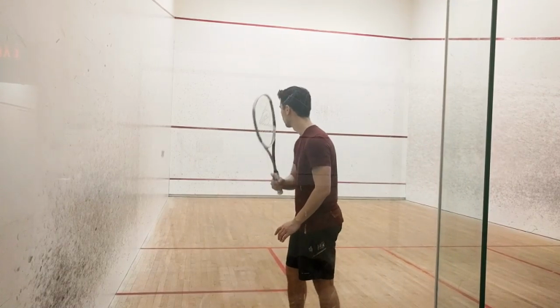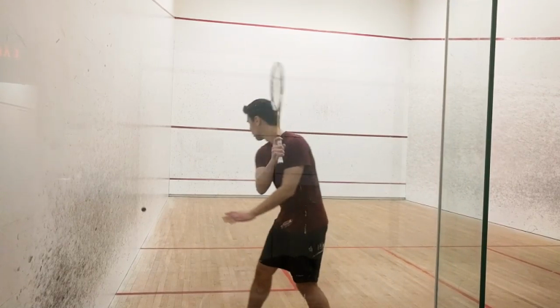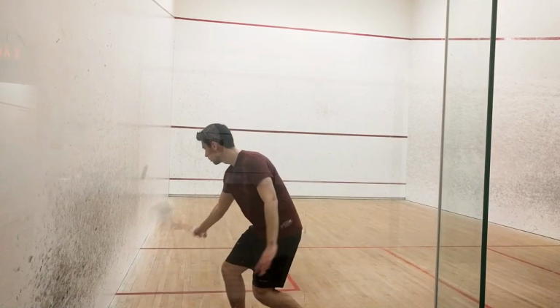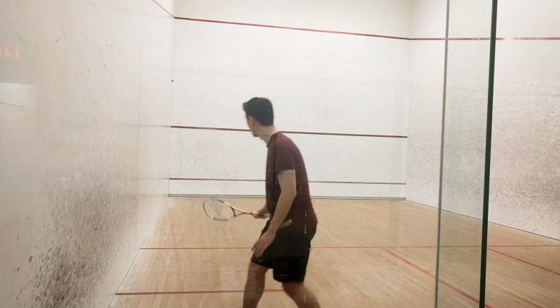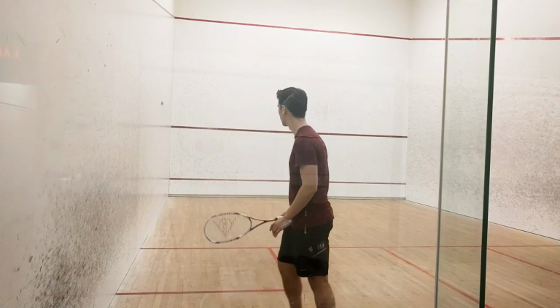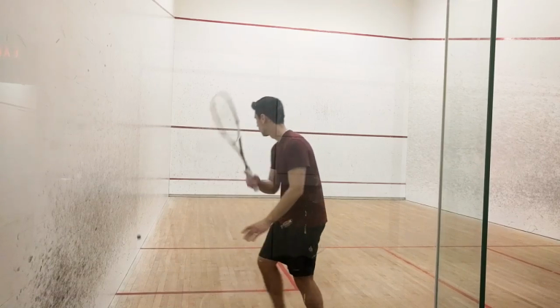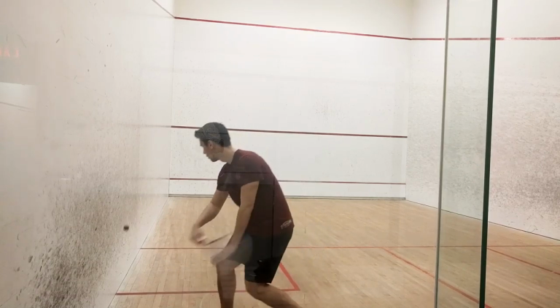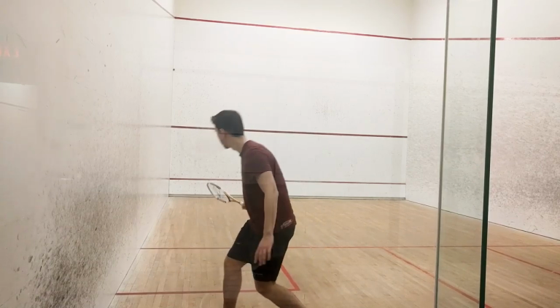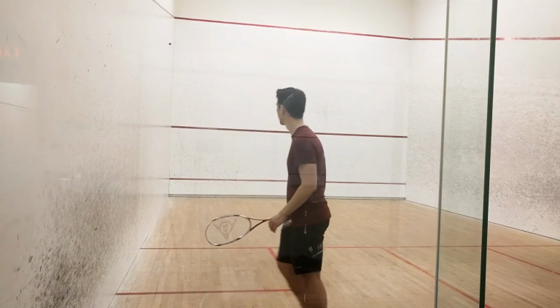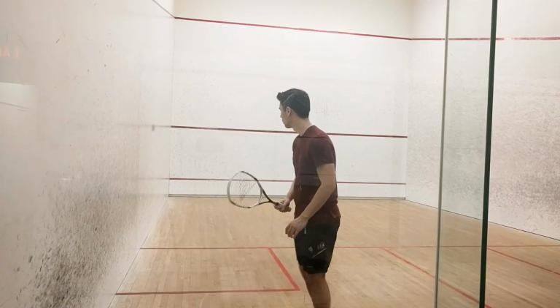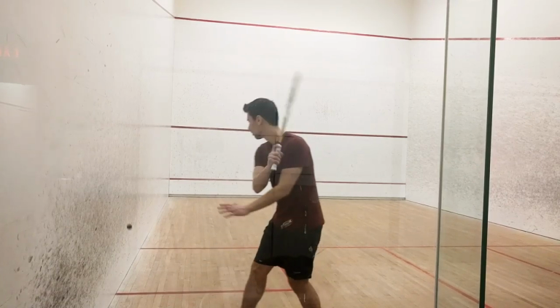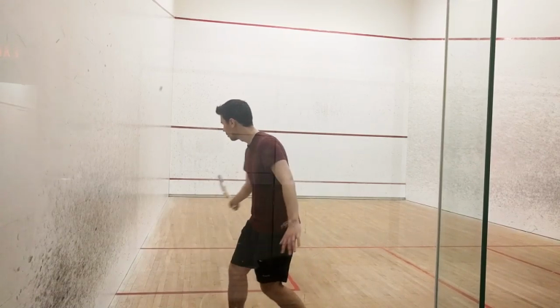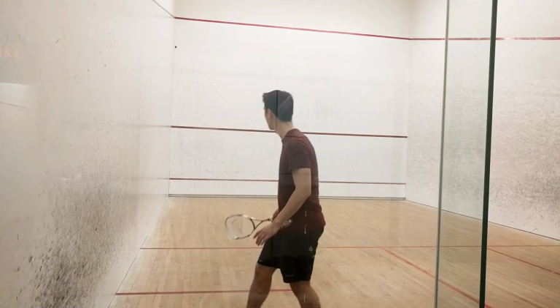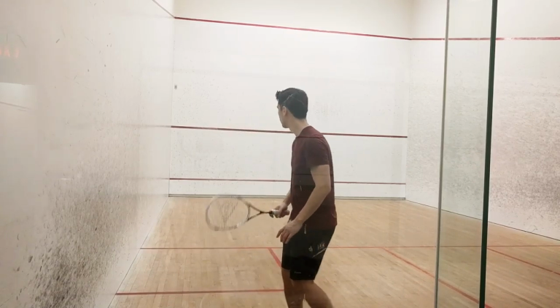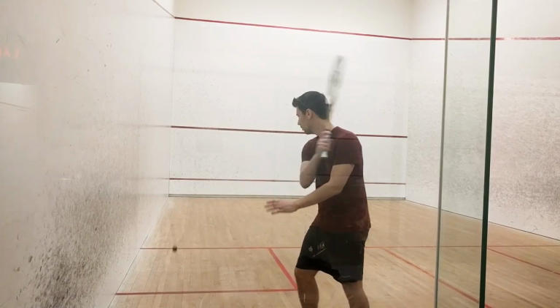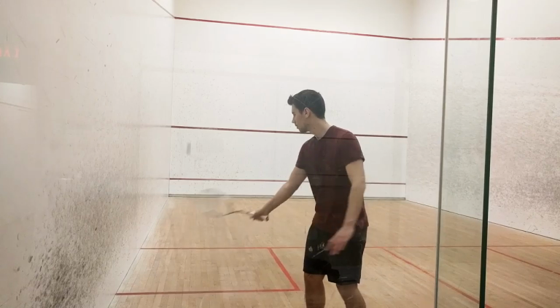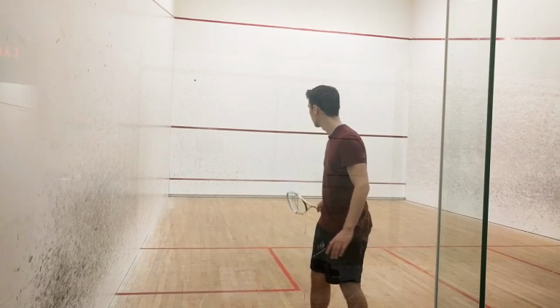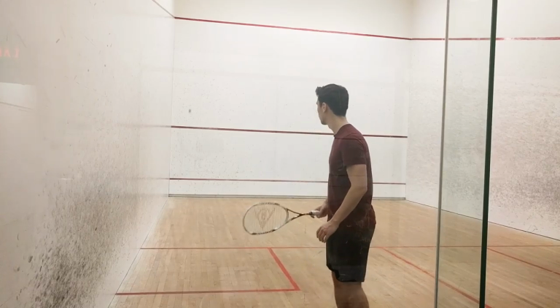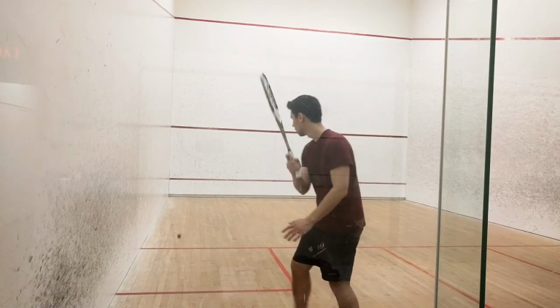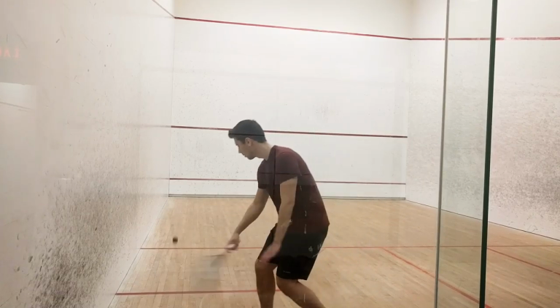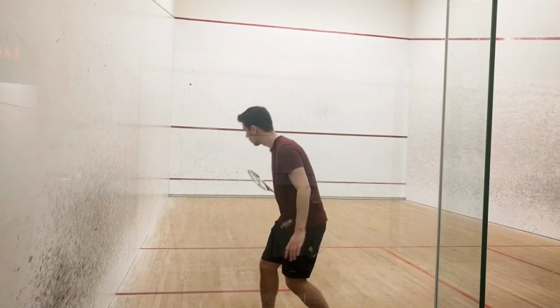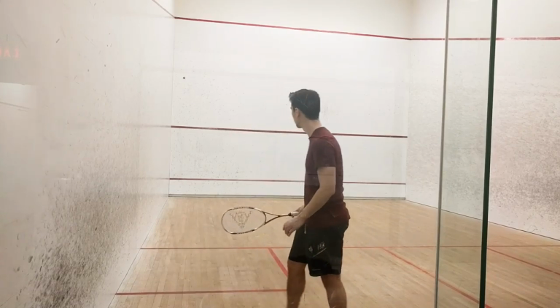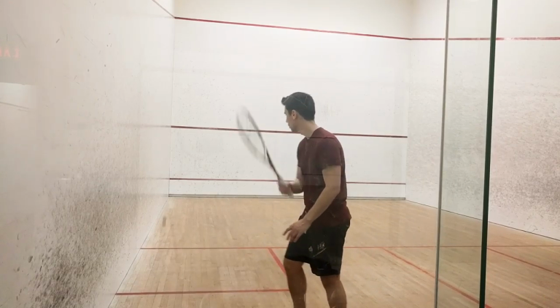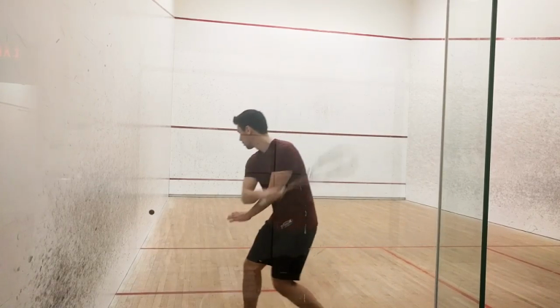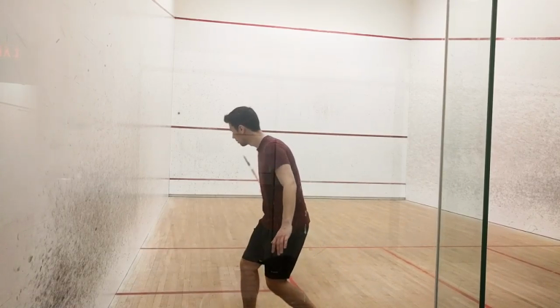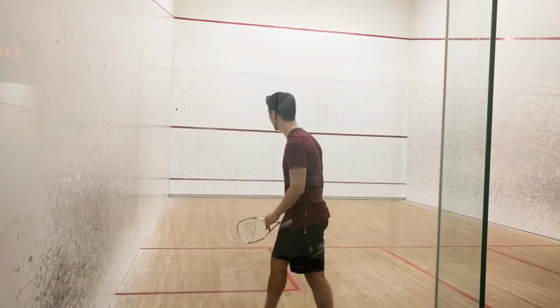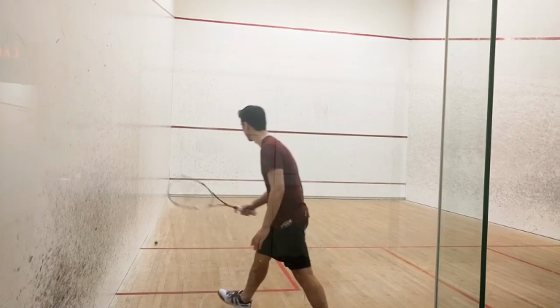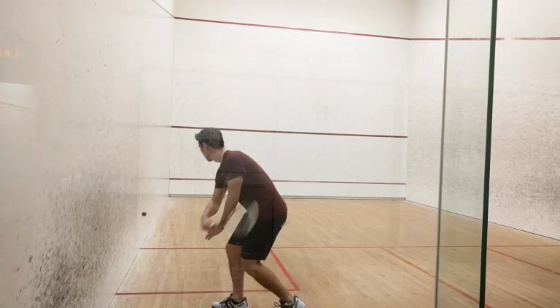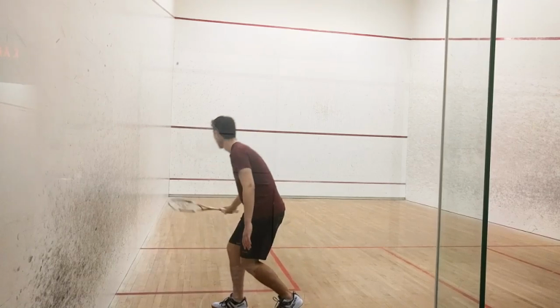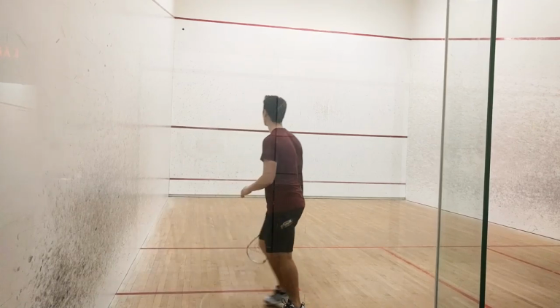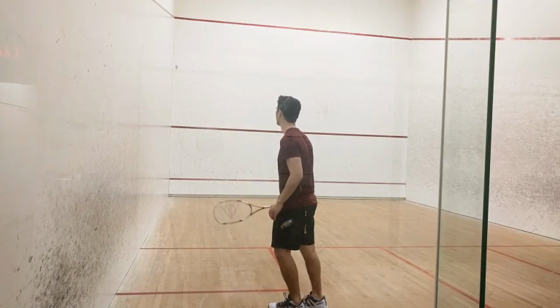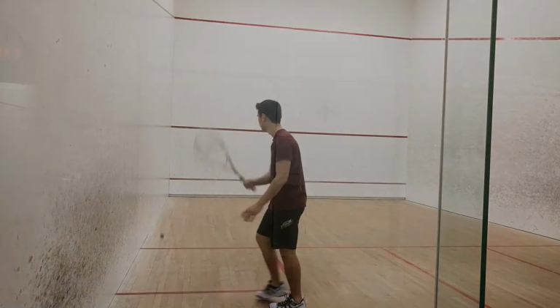It helps if you pick a spot on the front wall above the service line and aim for that spot every time with the same power in your swing. If you can do this 10 times in a row, move on to backhand drive level 5.